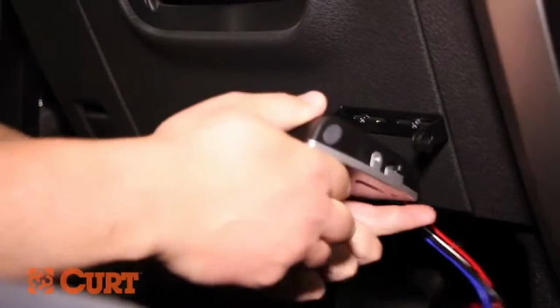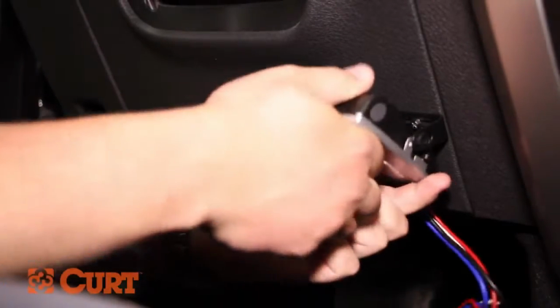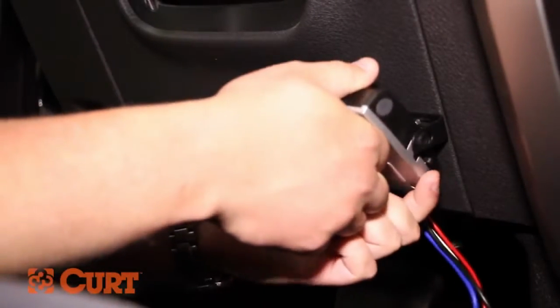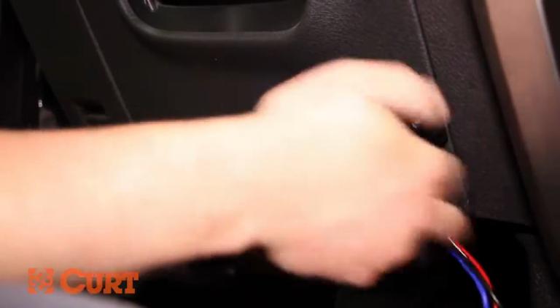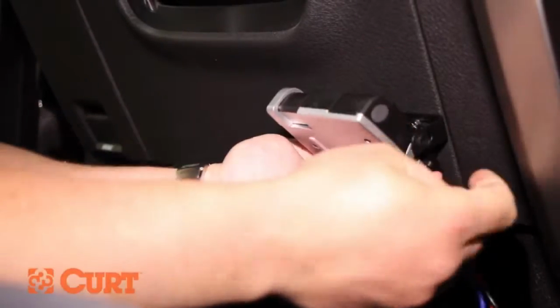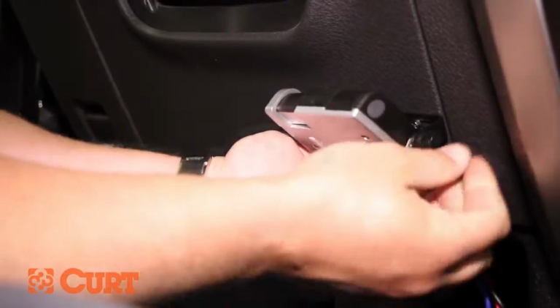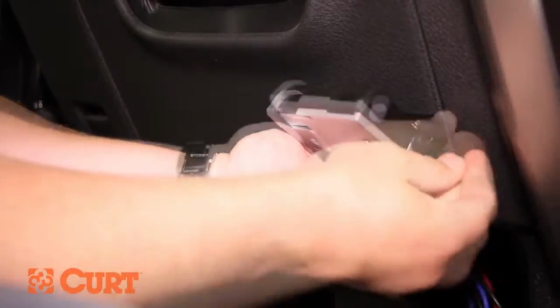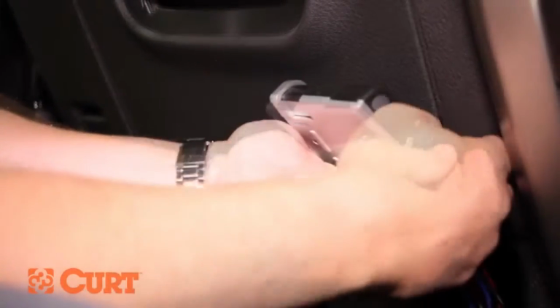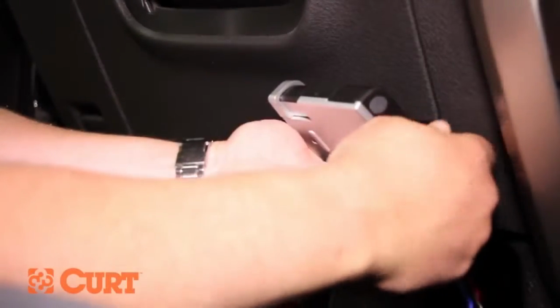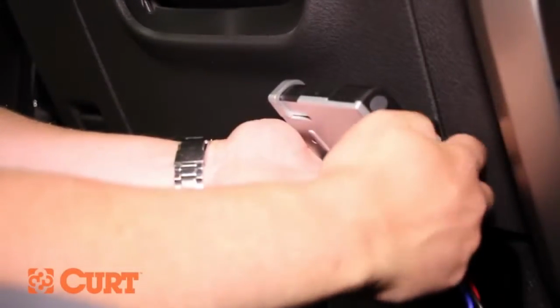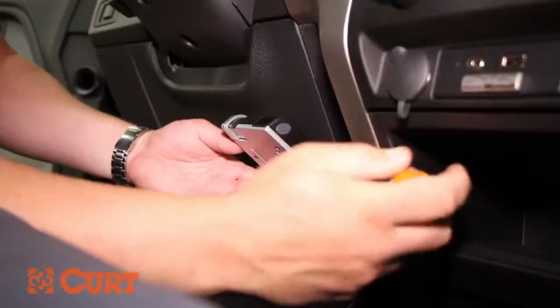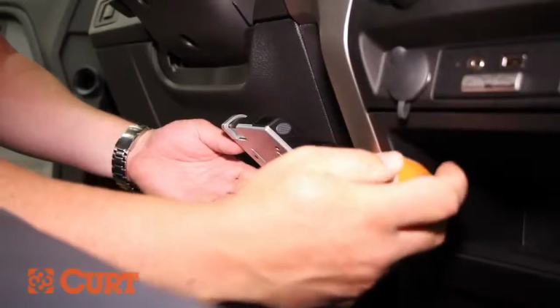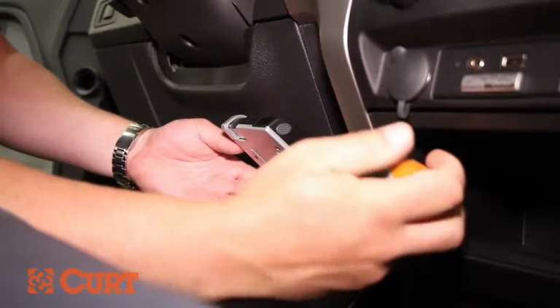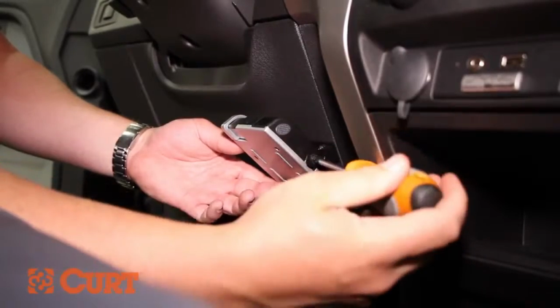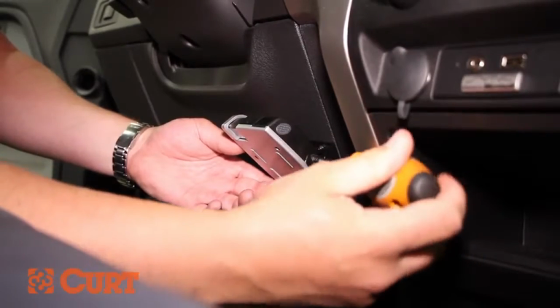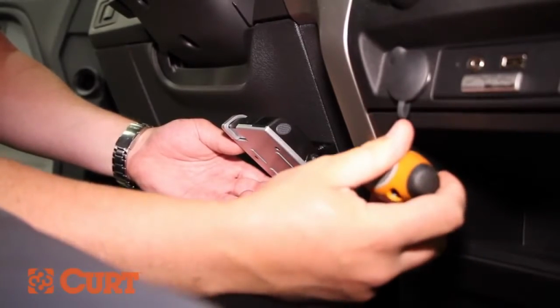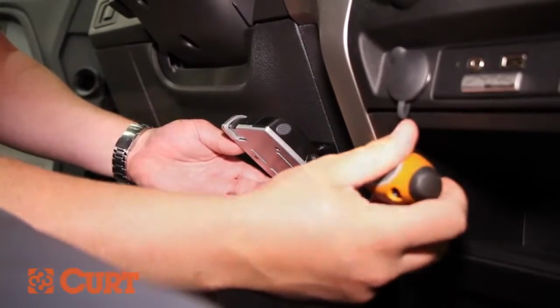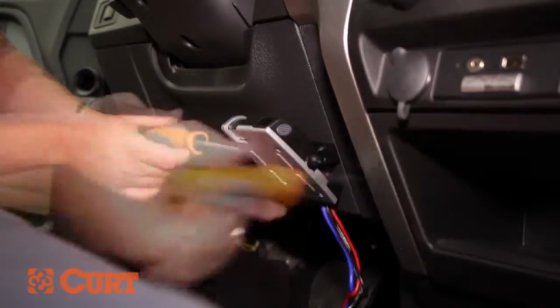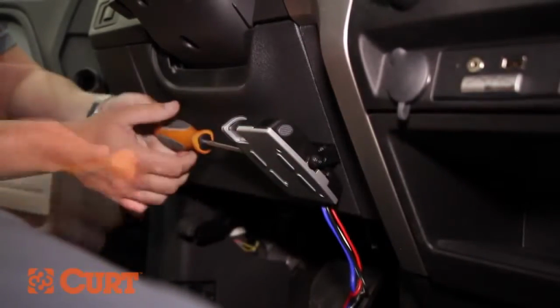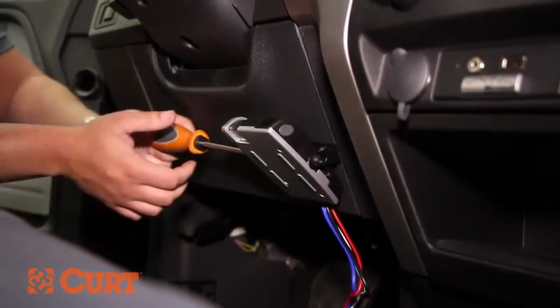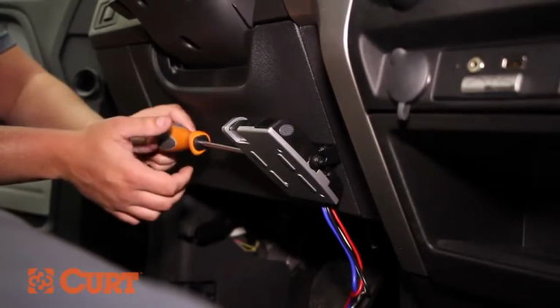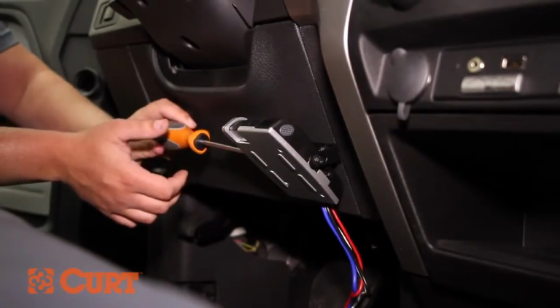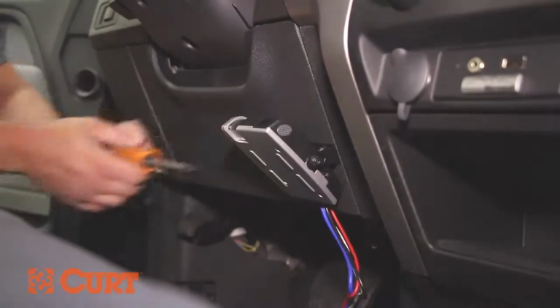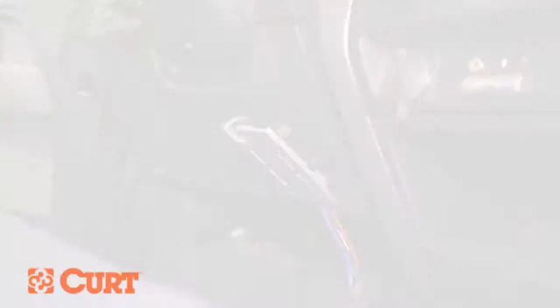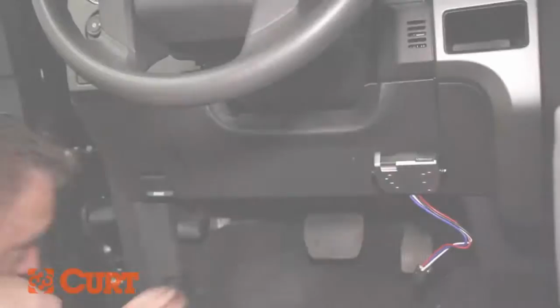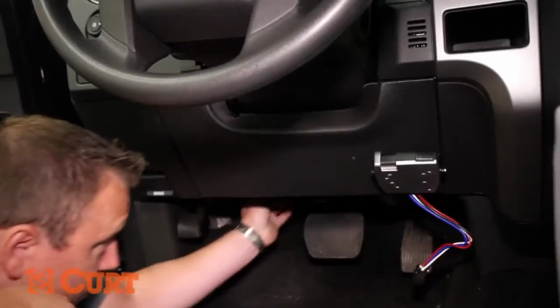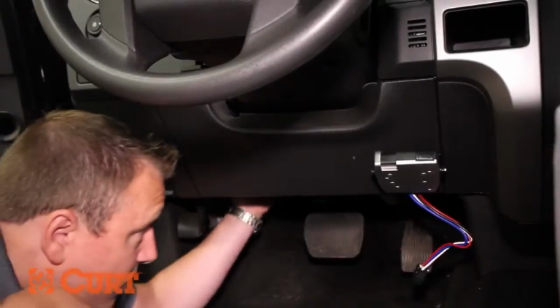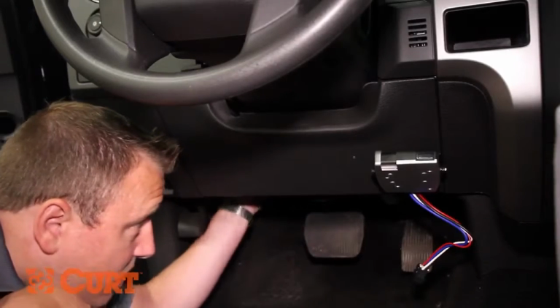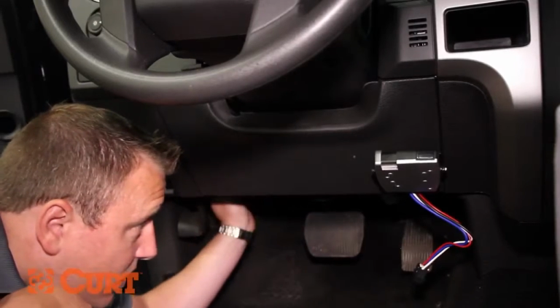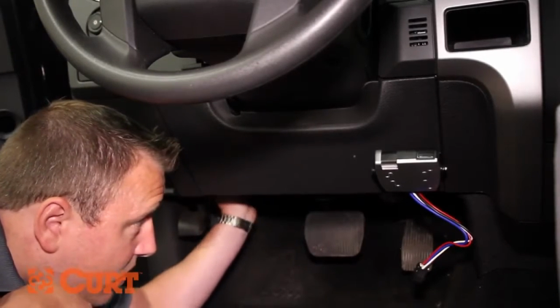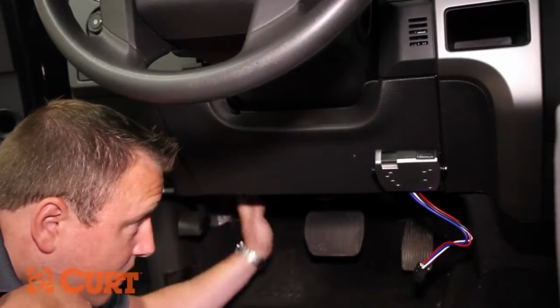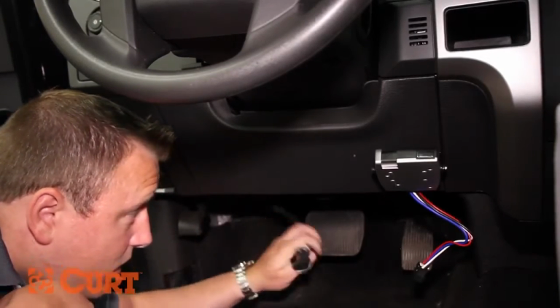Mount the brake control unit in the bracket using the provided machine screws. Now that the brake control is mounted, it can be connected to the vehicle's wiring using the proper brake control wiring harness.